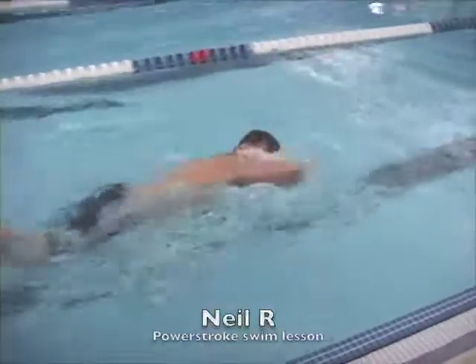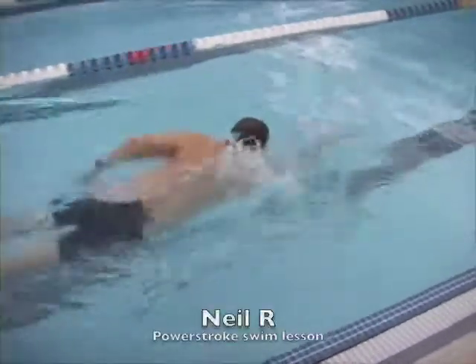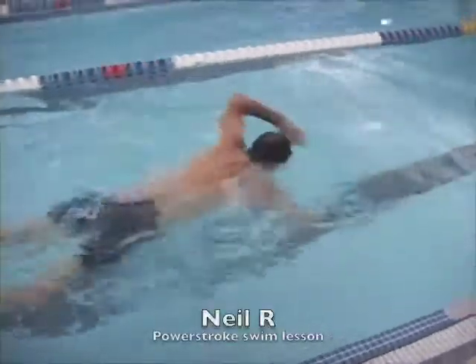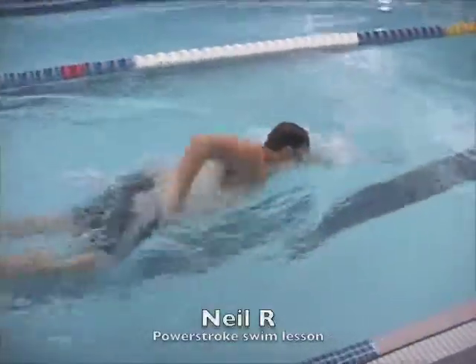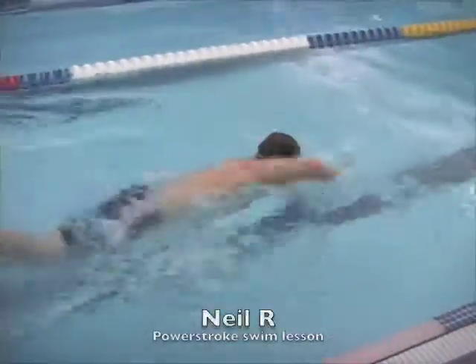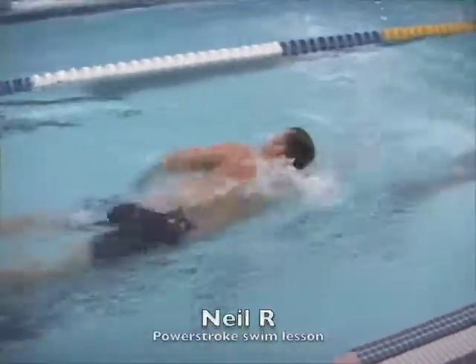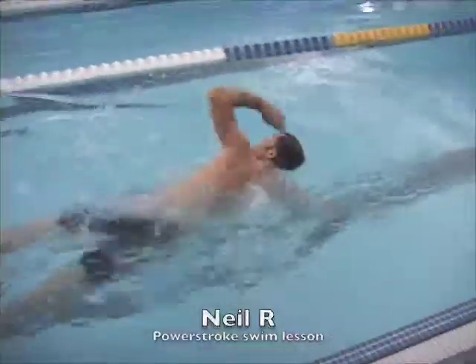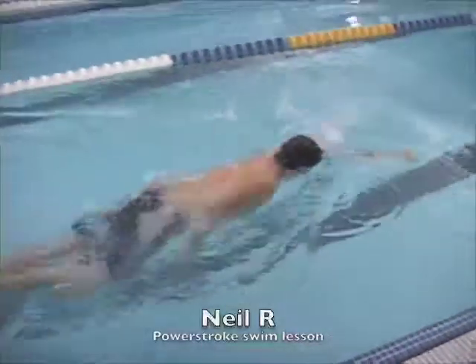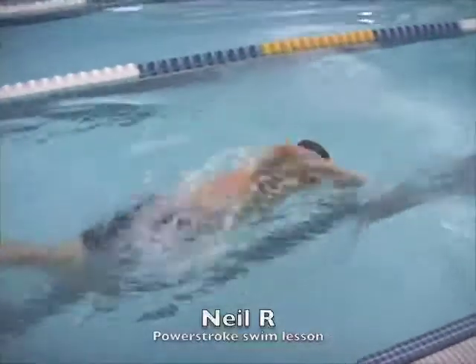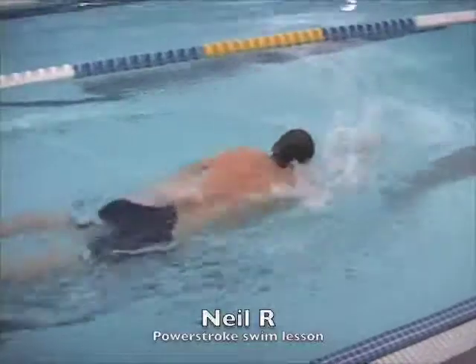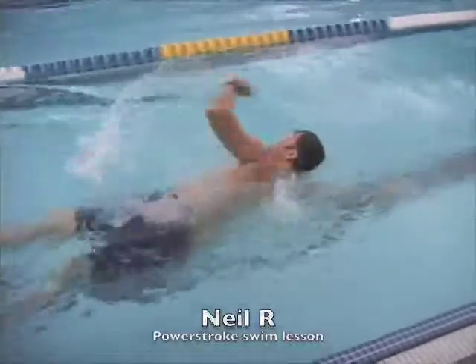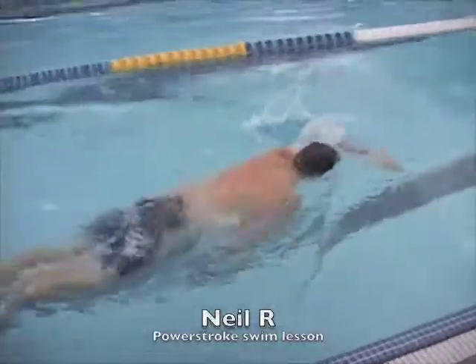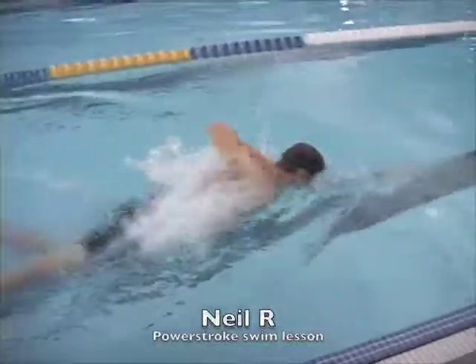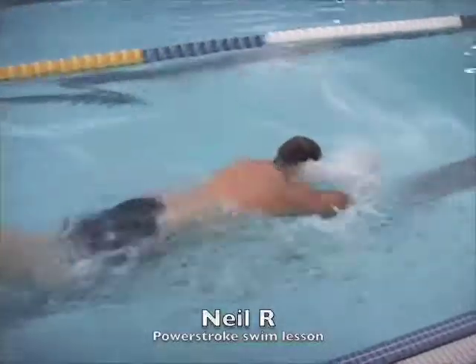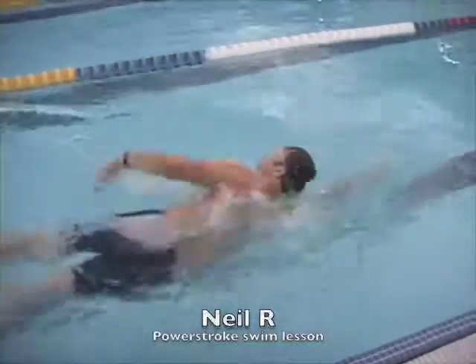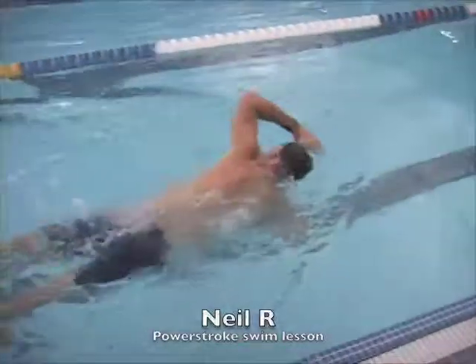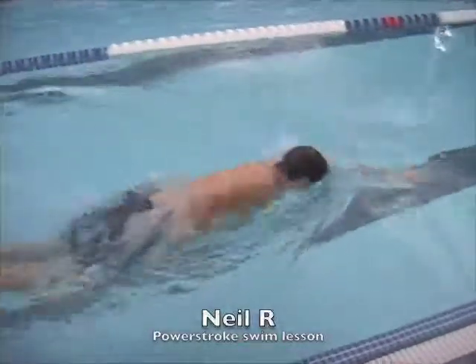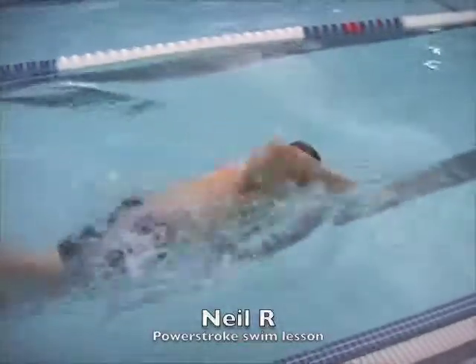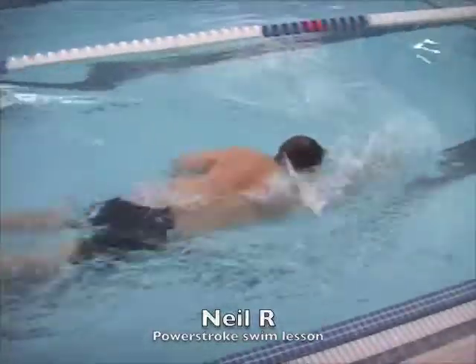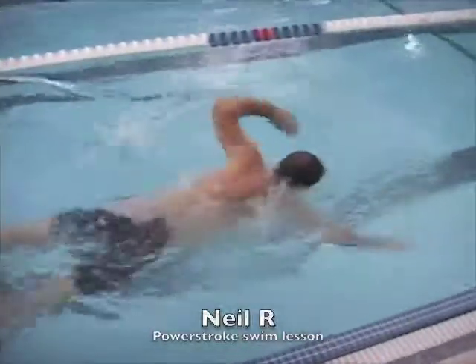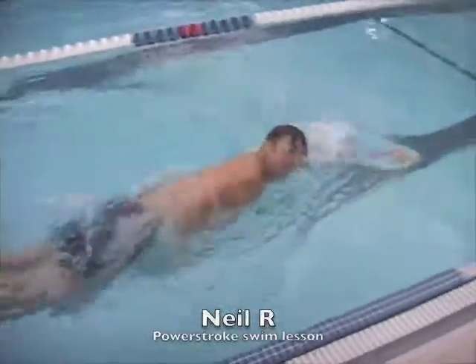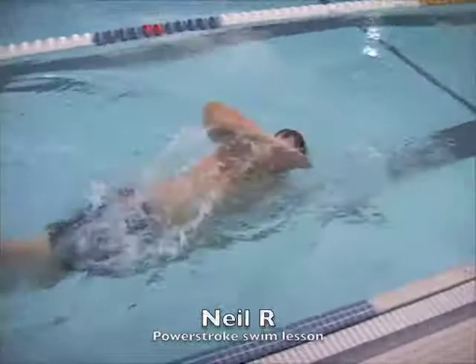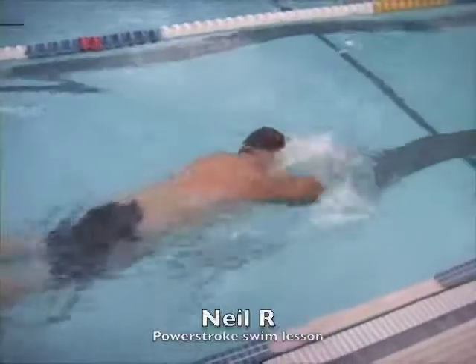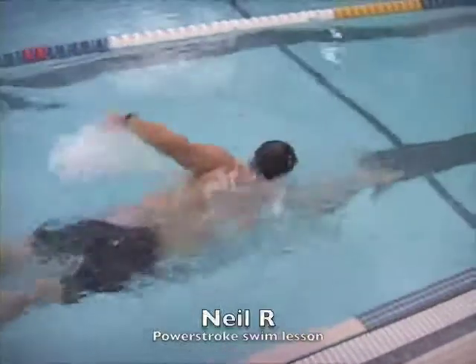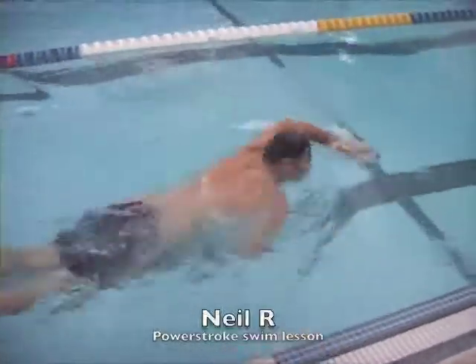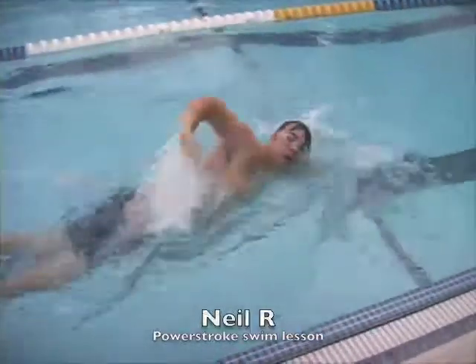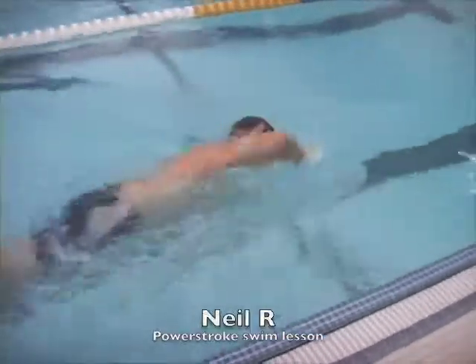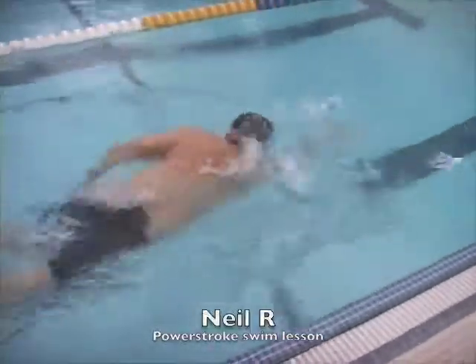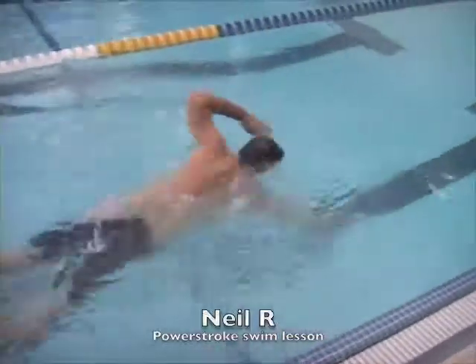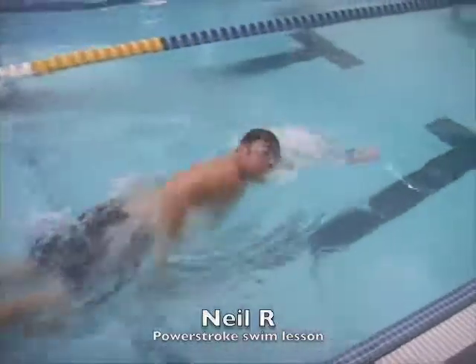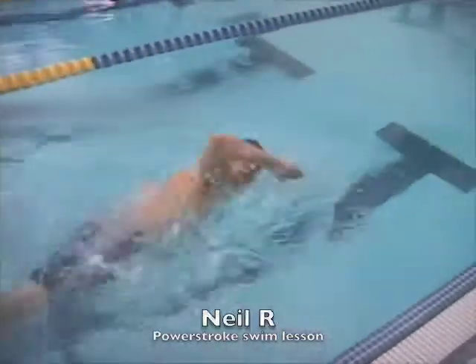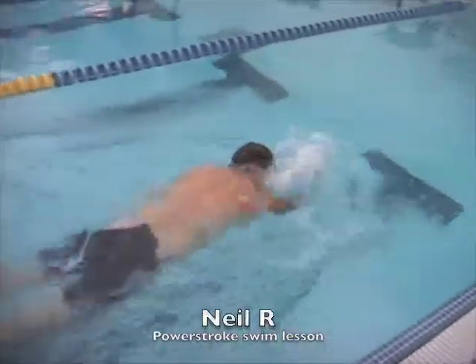Here we have Neil. The first part, you can see where your hands were ending — it was just really close to your head, sometimes even behind your head. So that was the first thing we worked on.